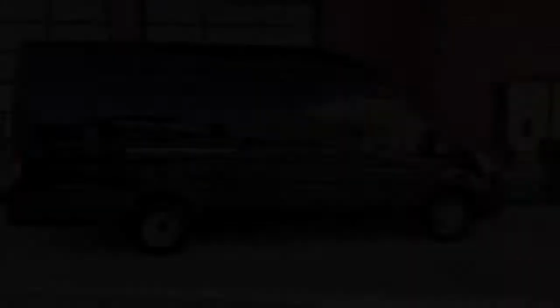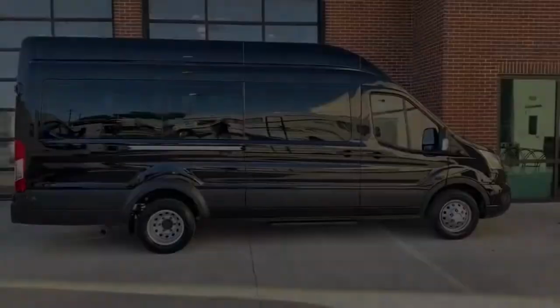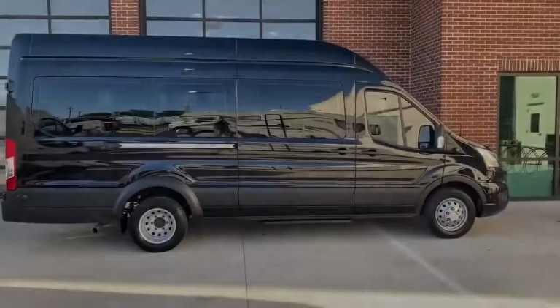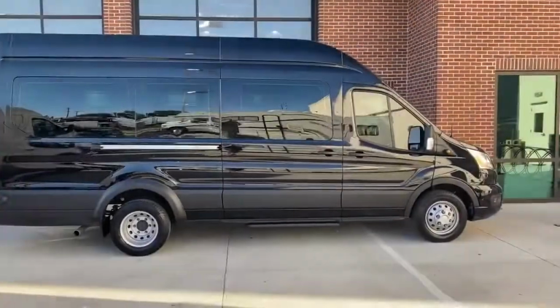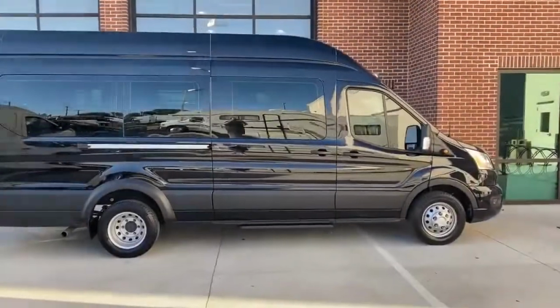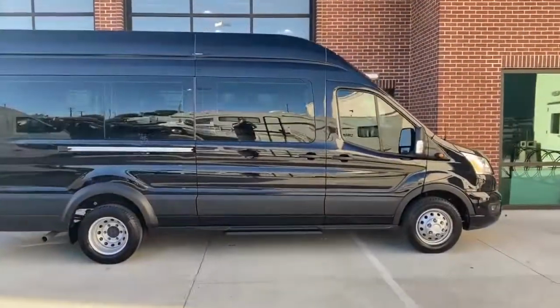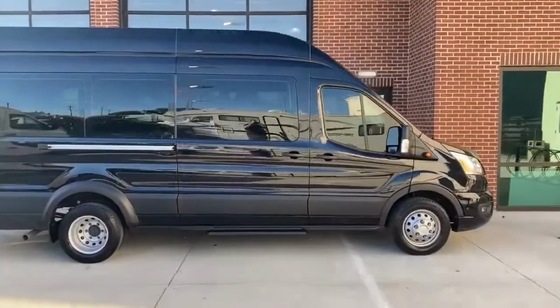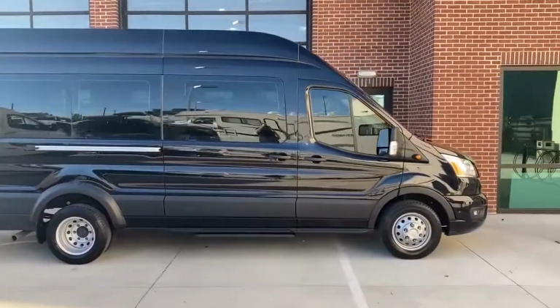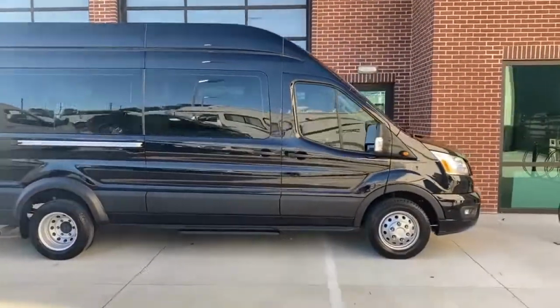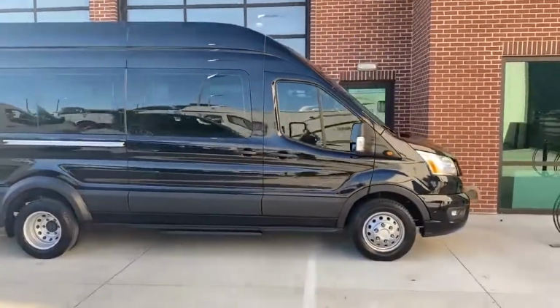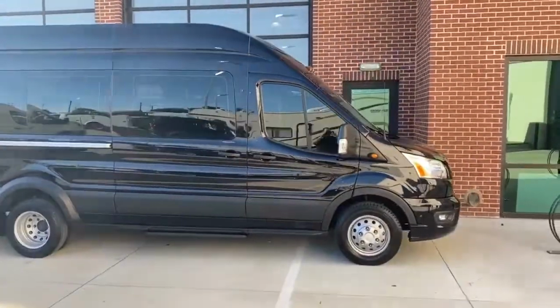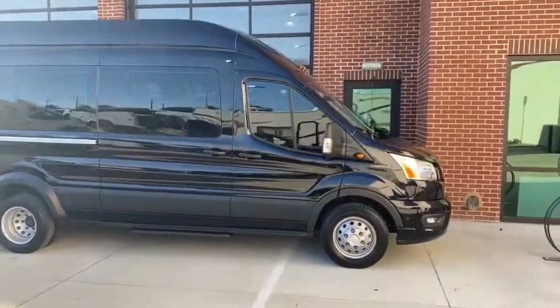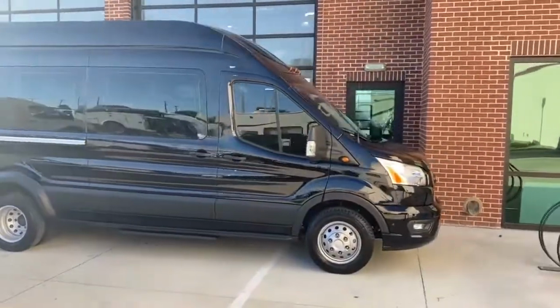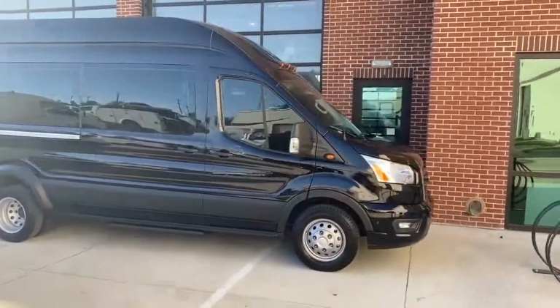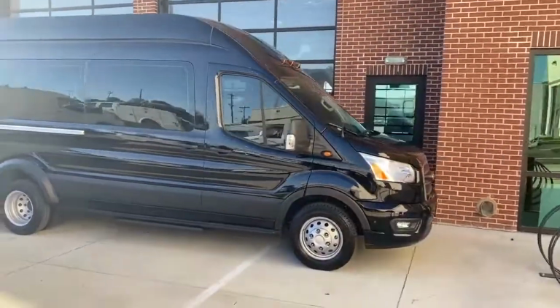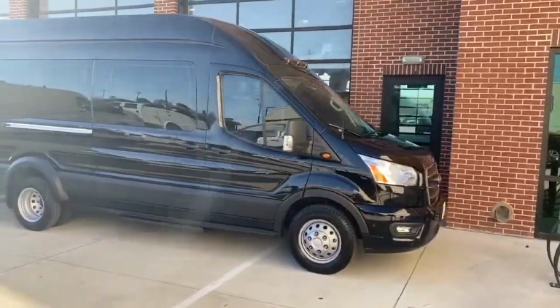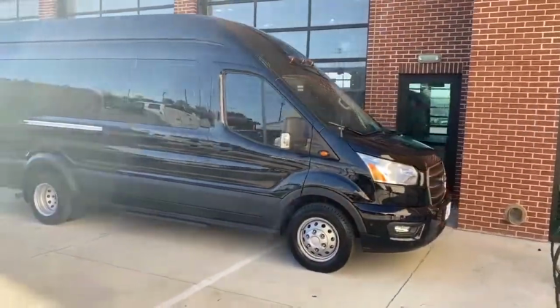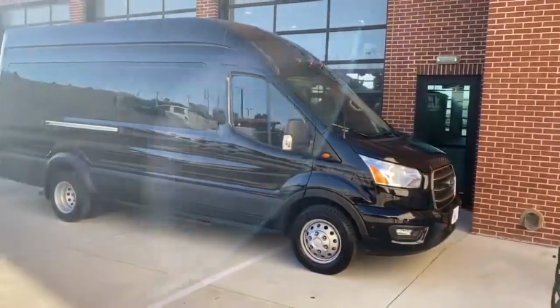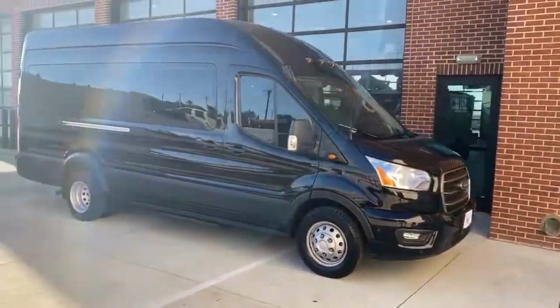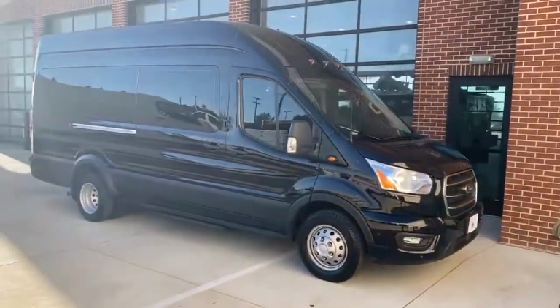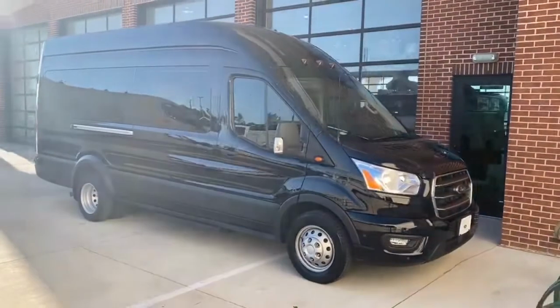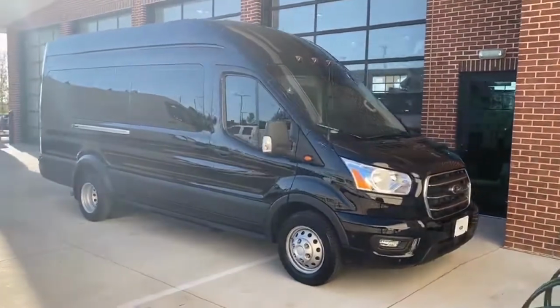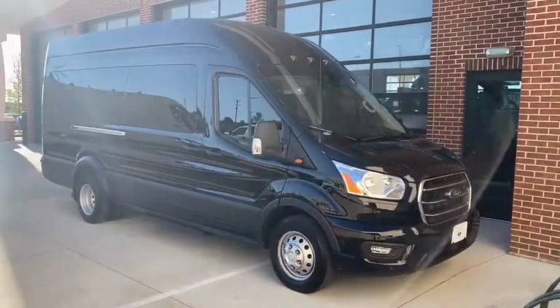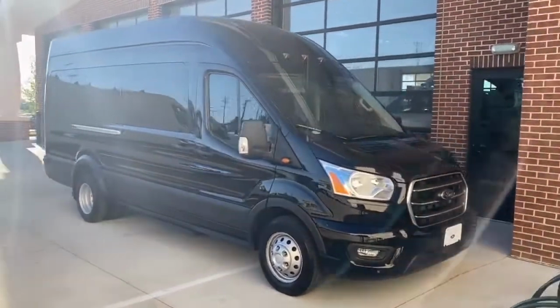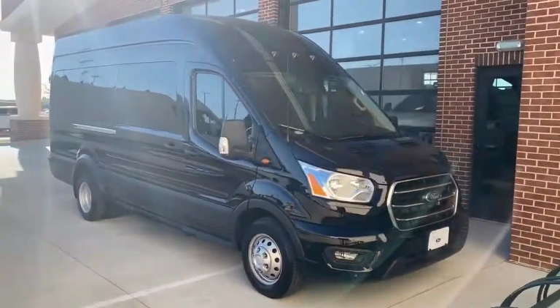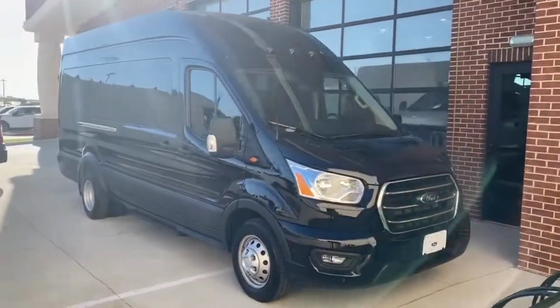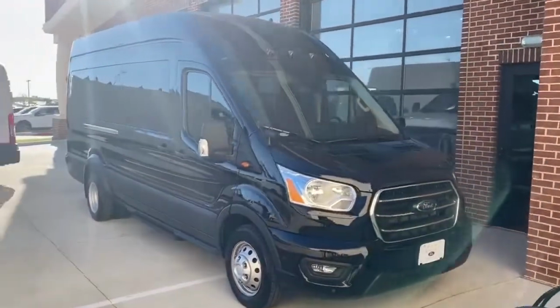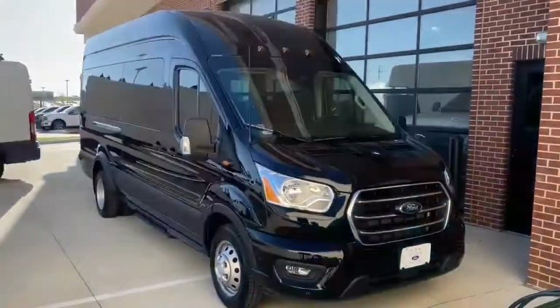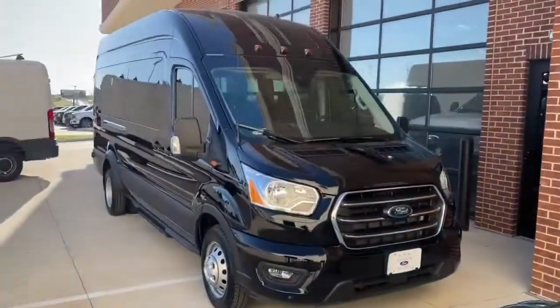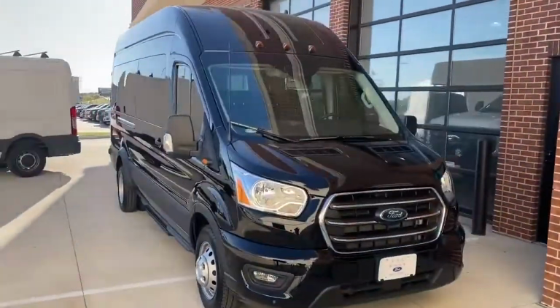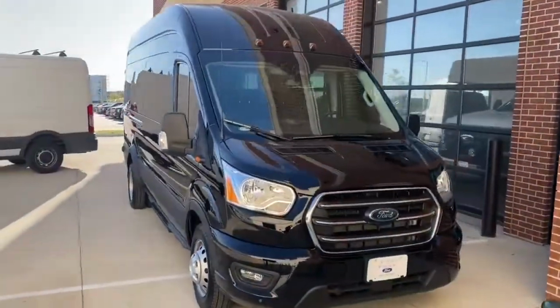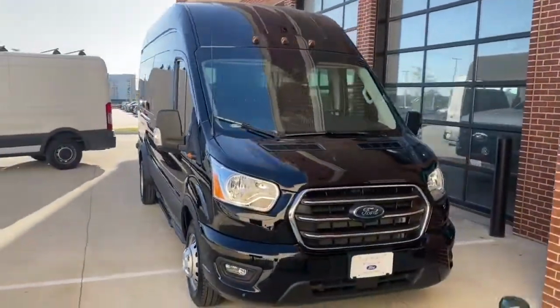Hi there. Here's a quick walk around for a 2020 Ford Transit passenger van. Extended body, dual axles, gasoline powered.